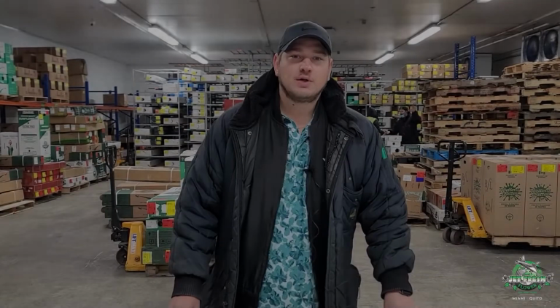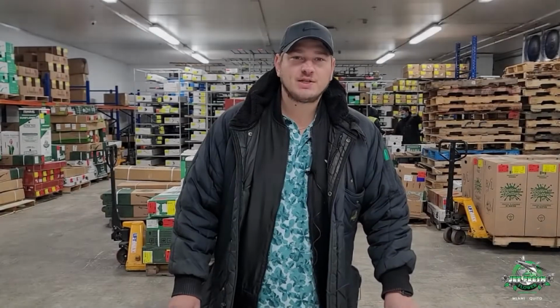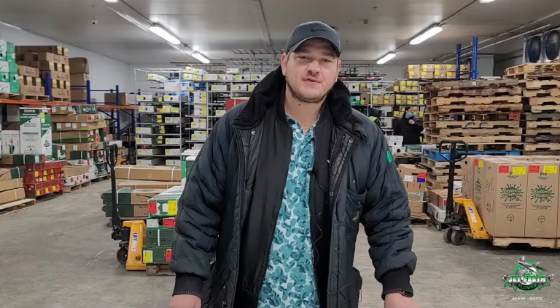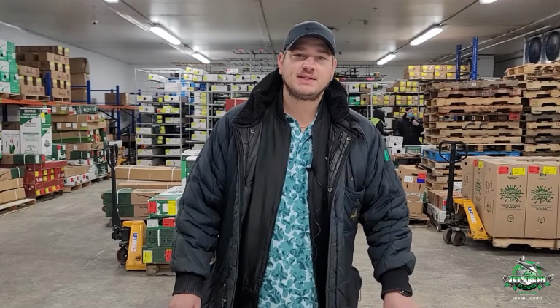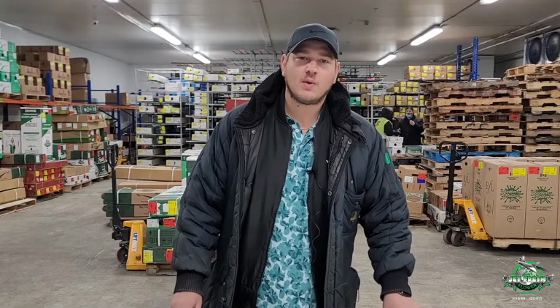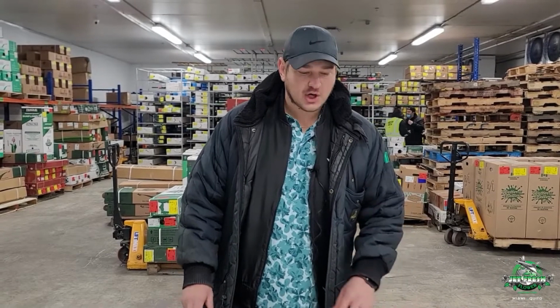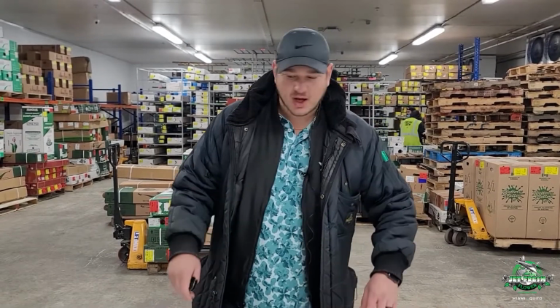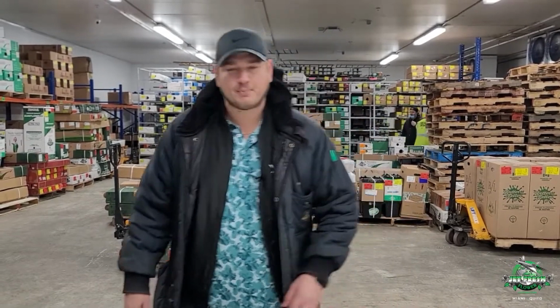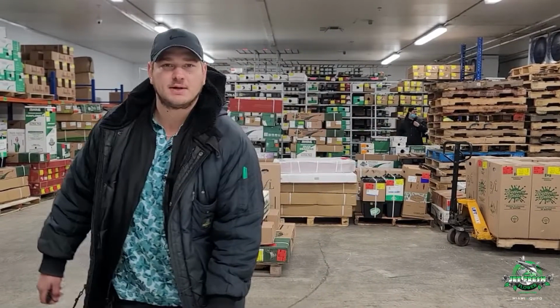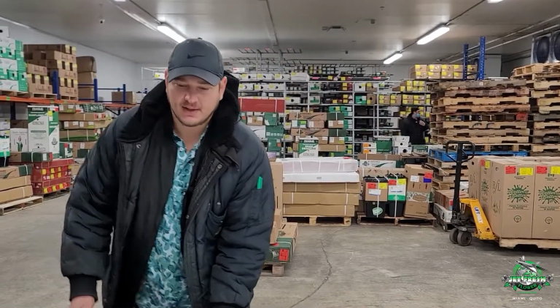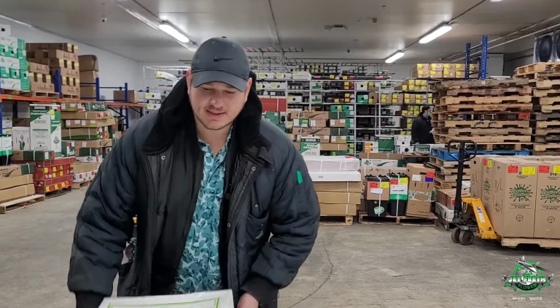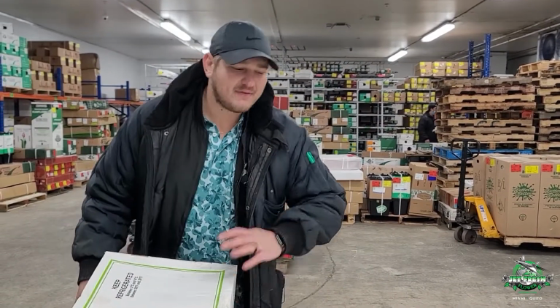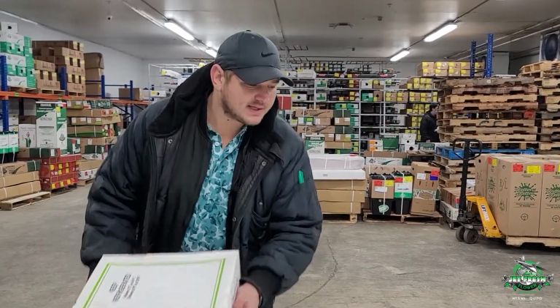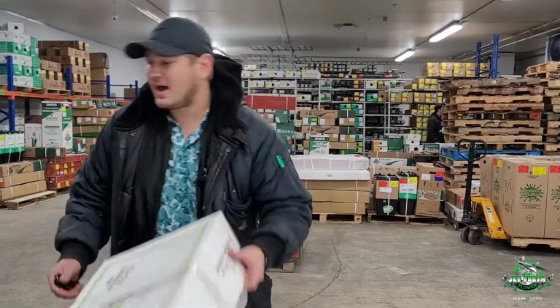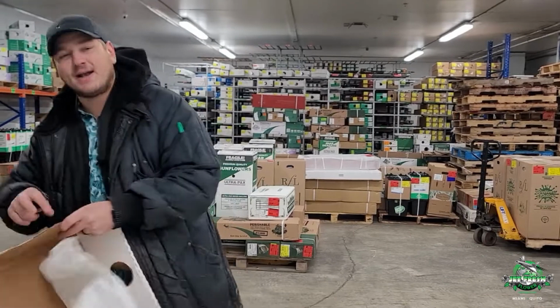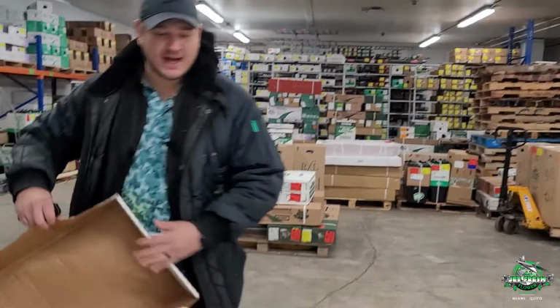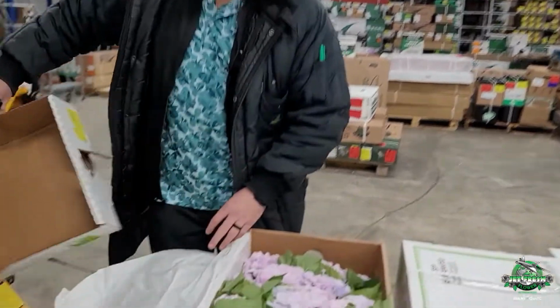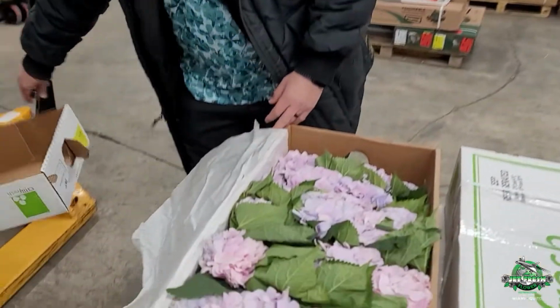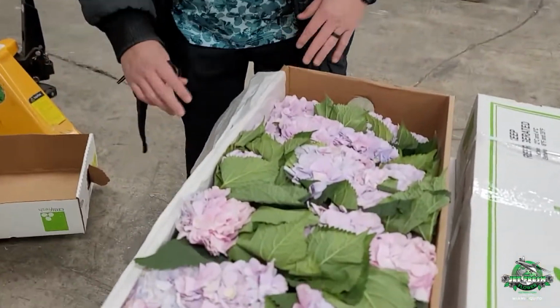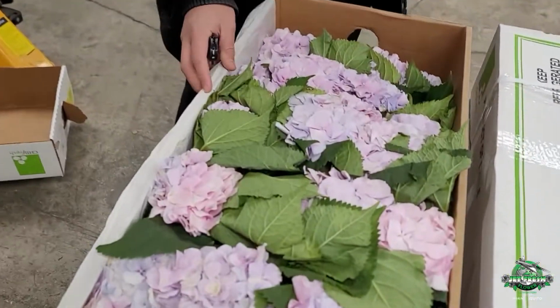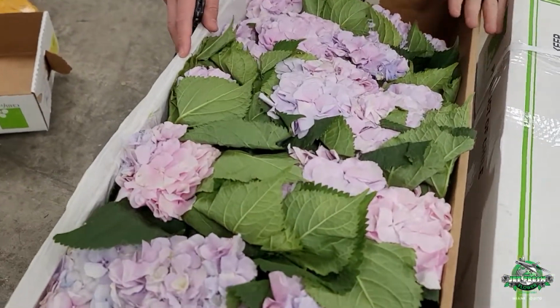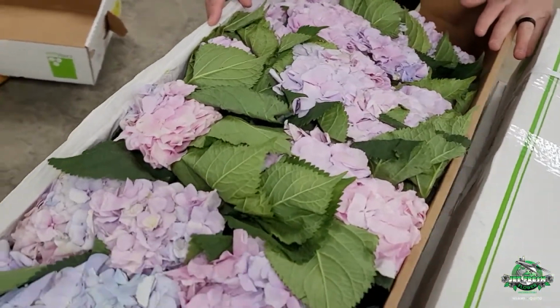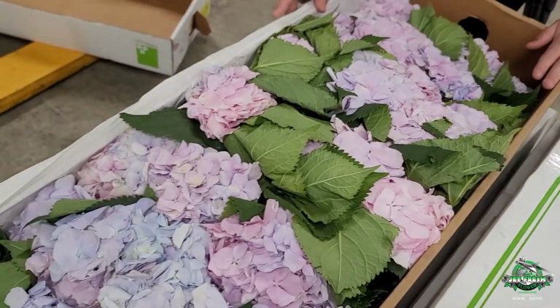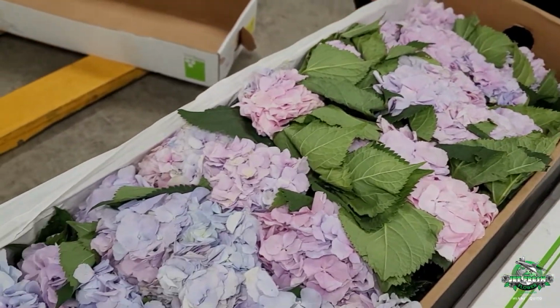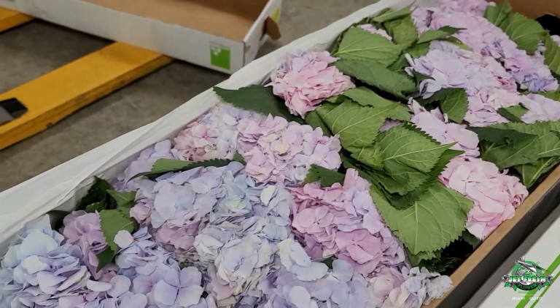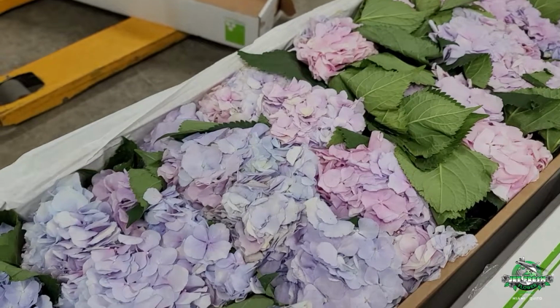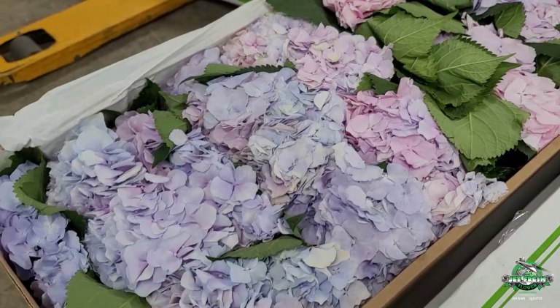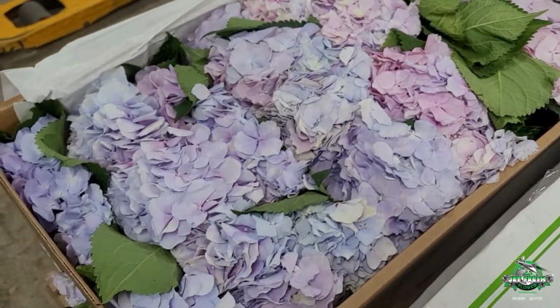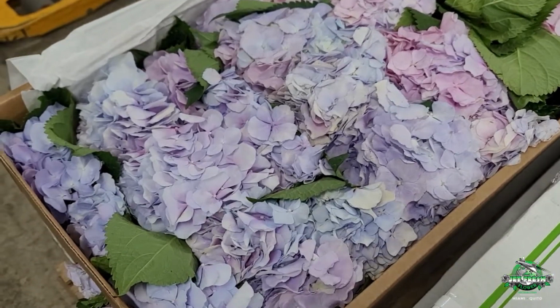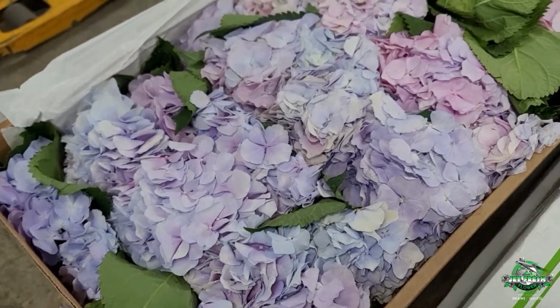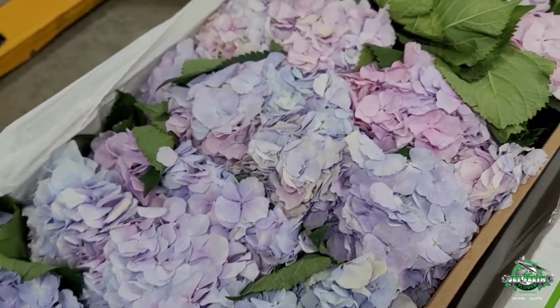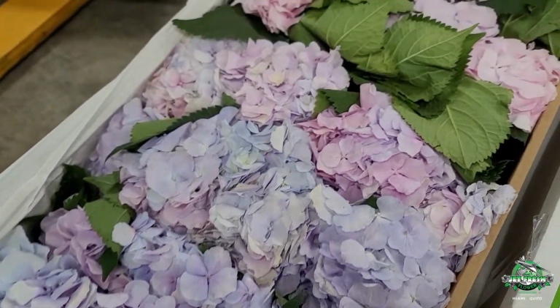Good morning, Jet Fresh fans. Casey here. I want to show you another quick product update. This is a very seasonal product — finally, we got some steady production. Everyone's favorite: beautiful antique novelty color hydrangeas.